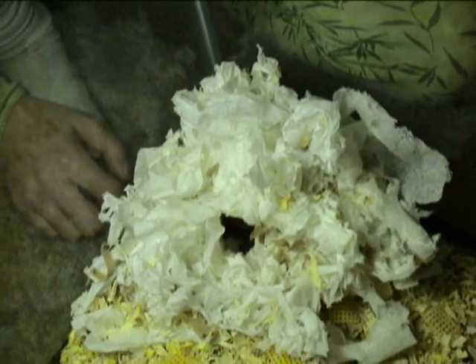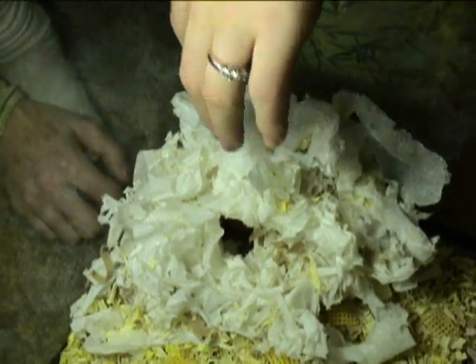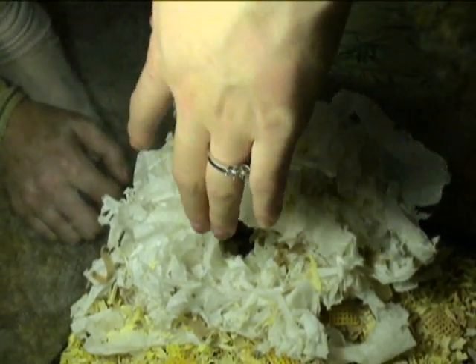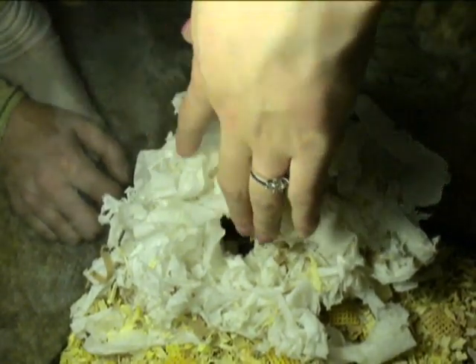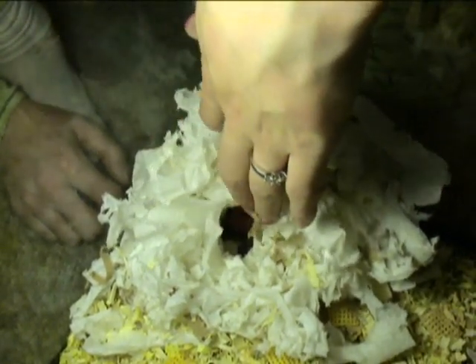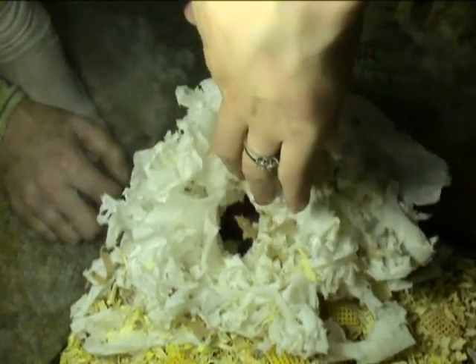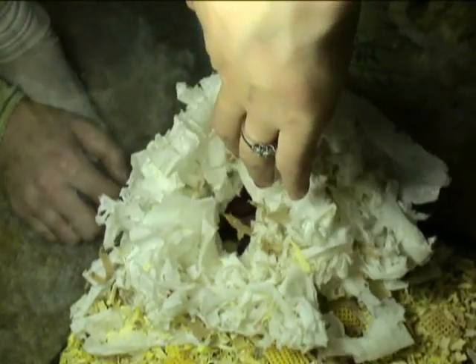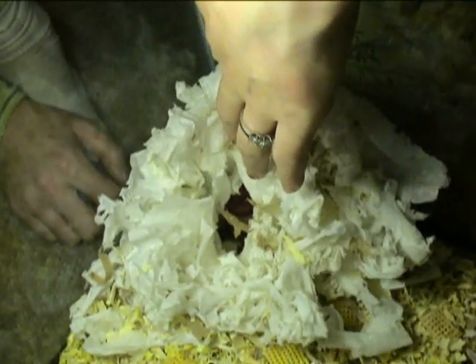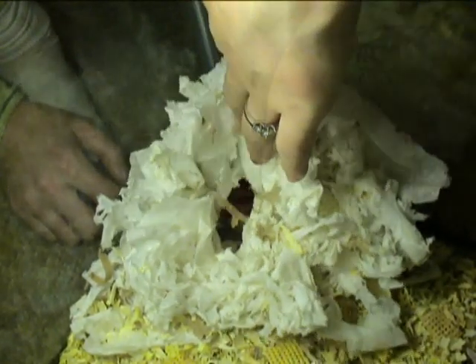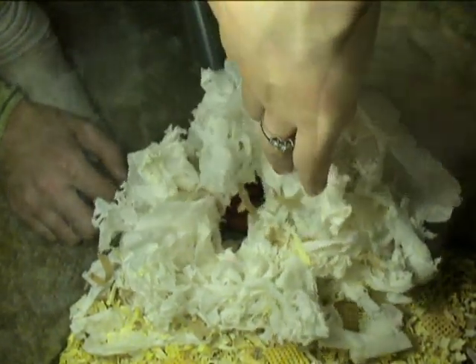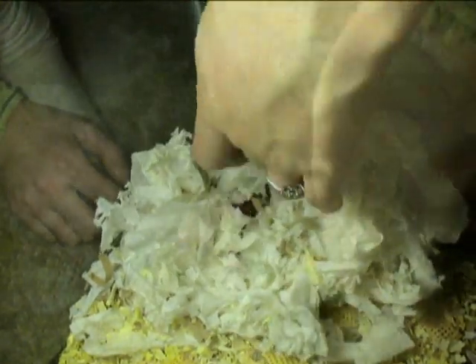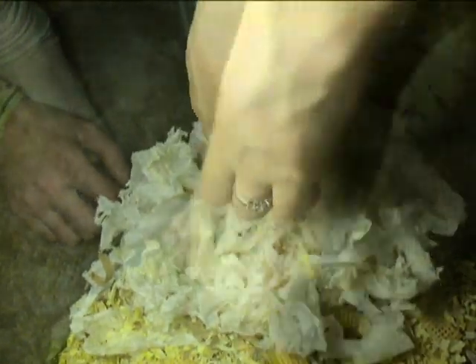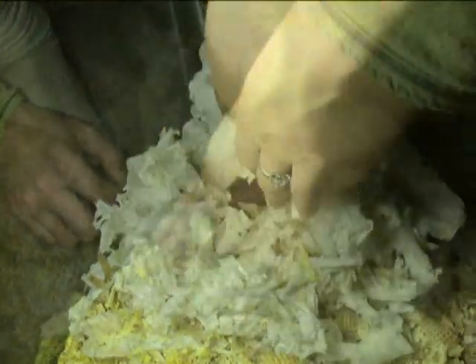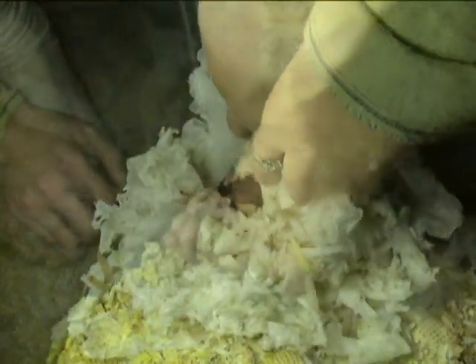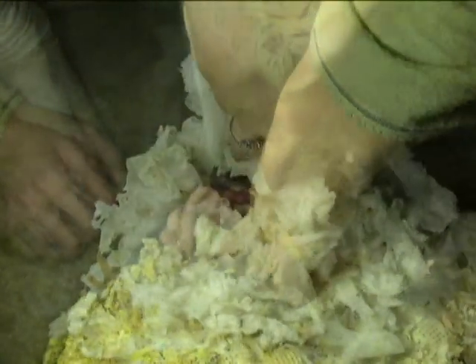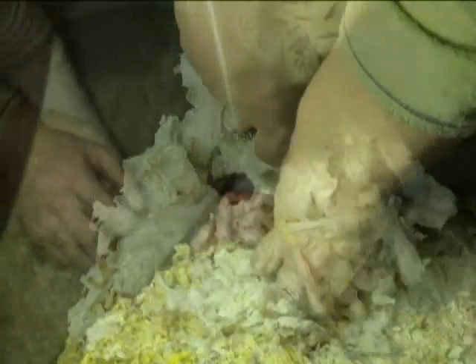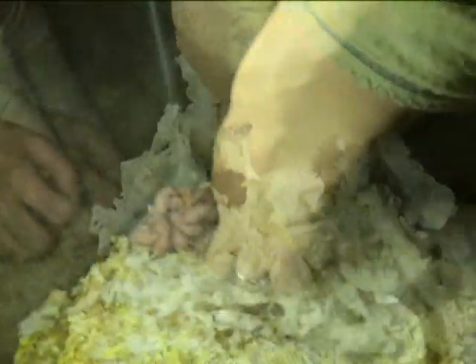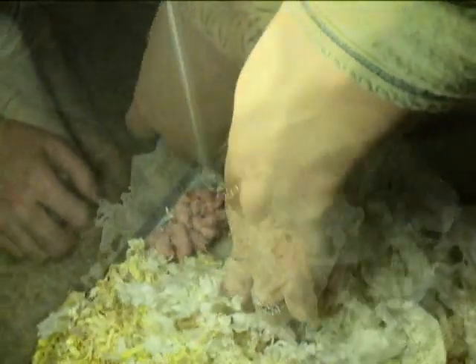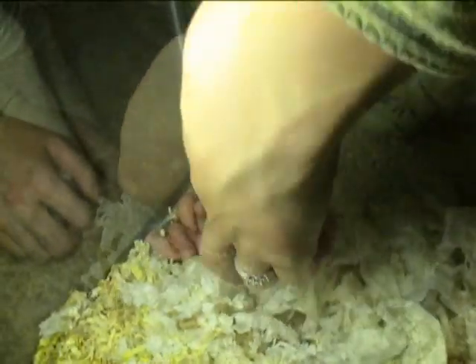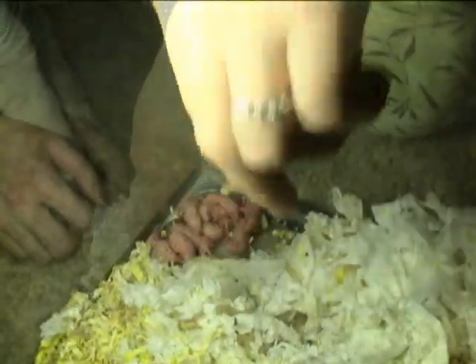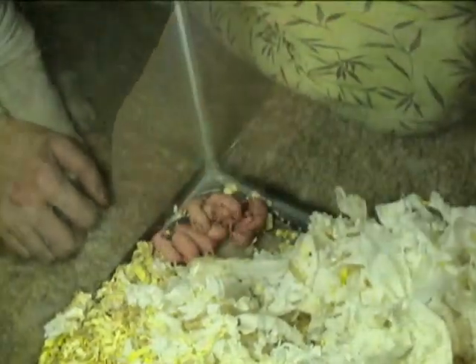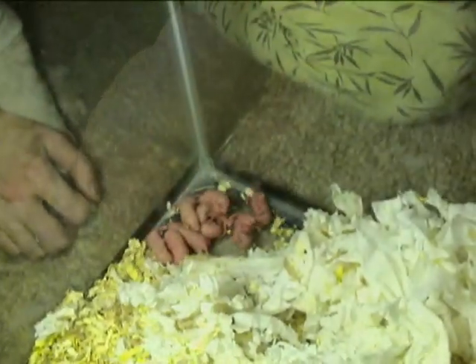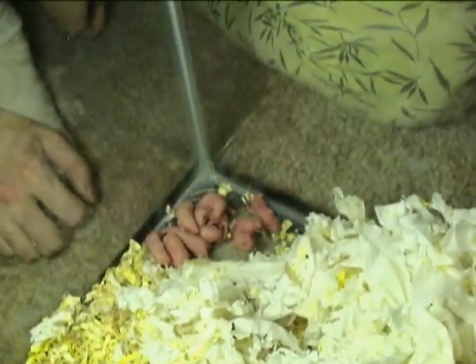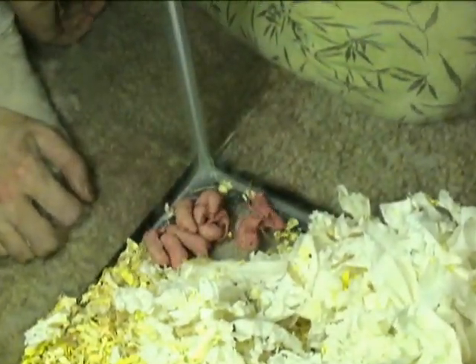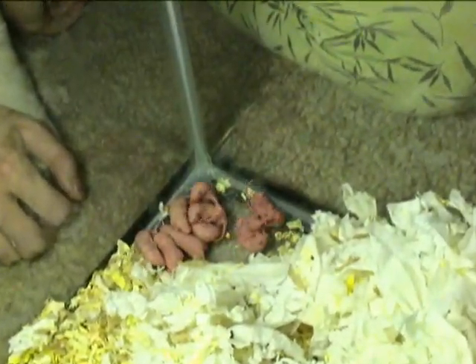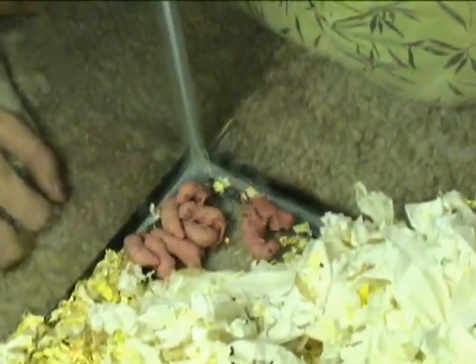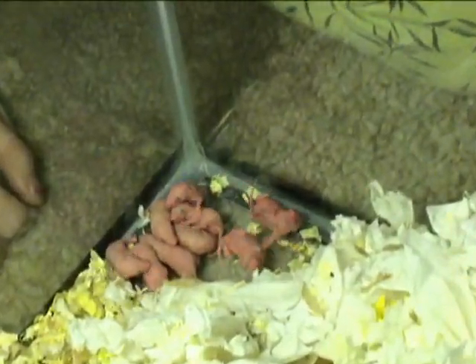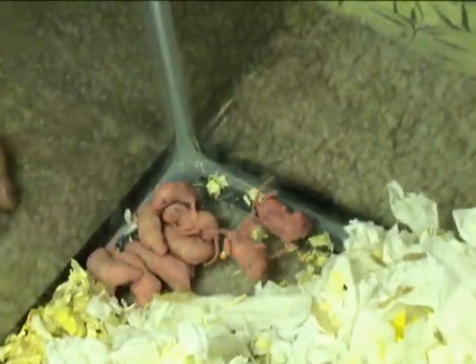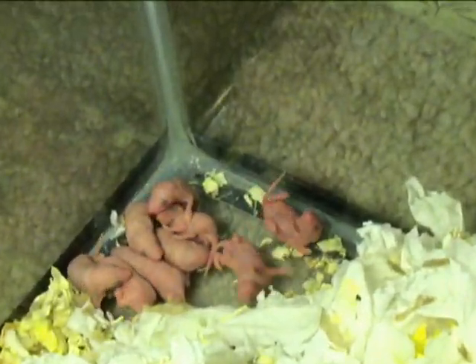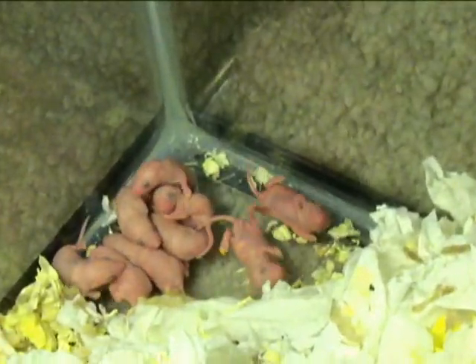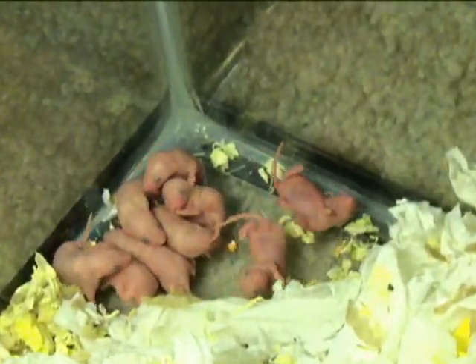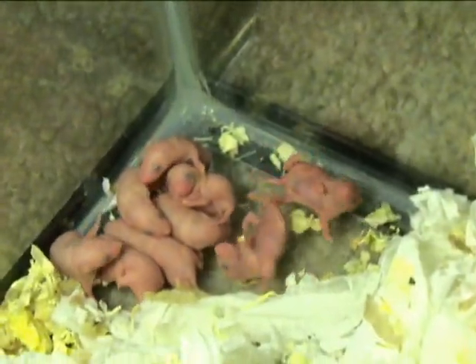Alright, lift off that very carefully. There they are. You can see all nine of them.